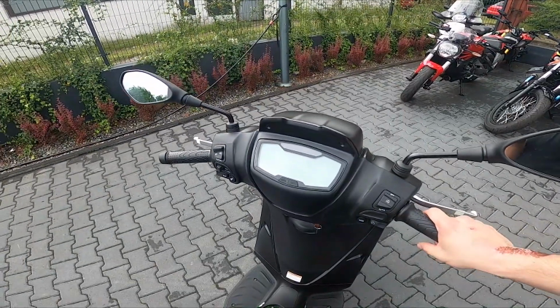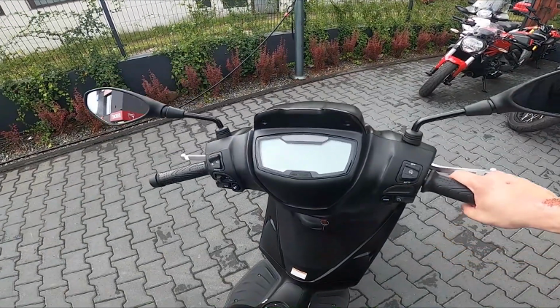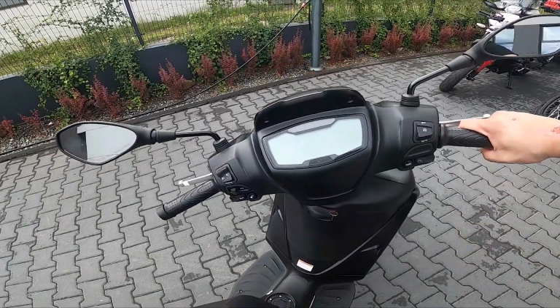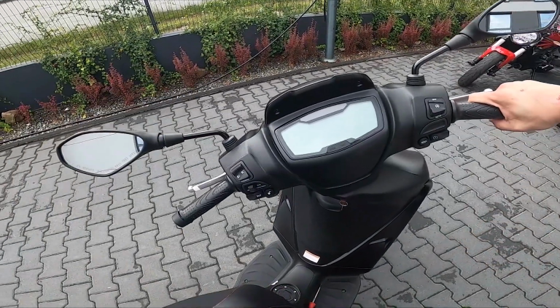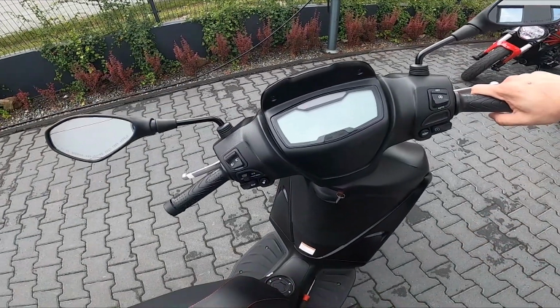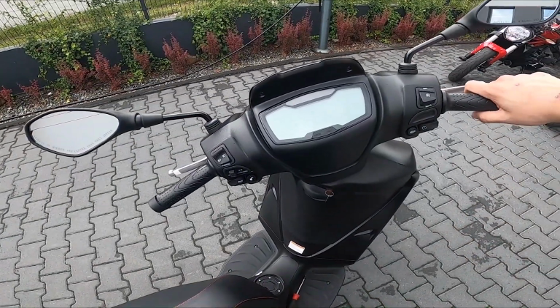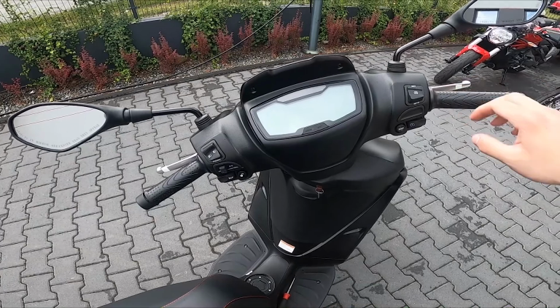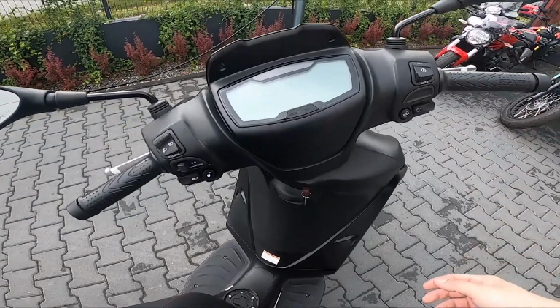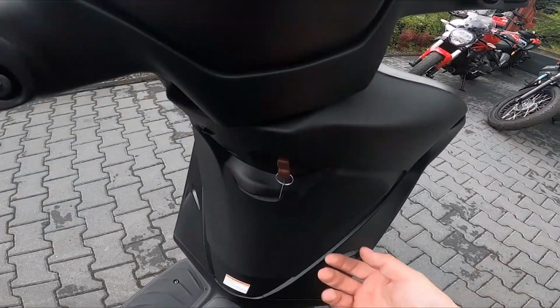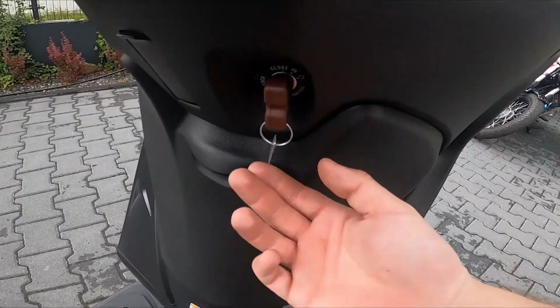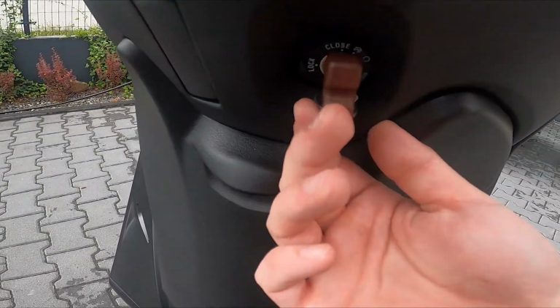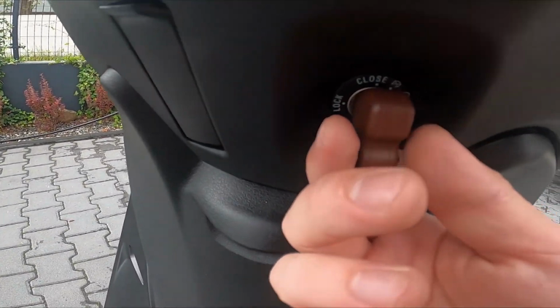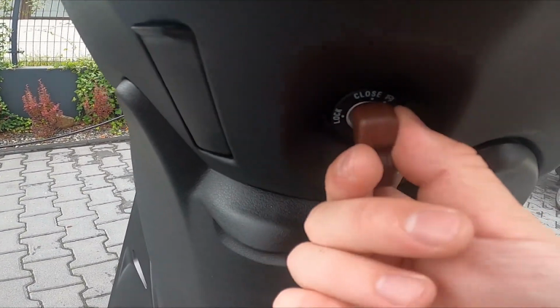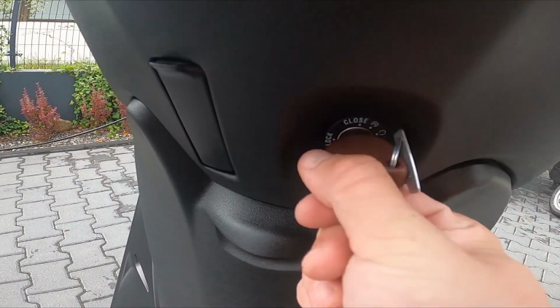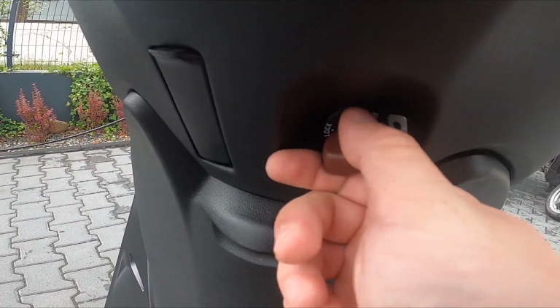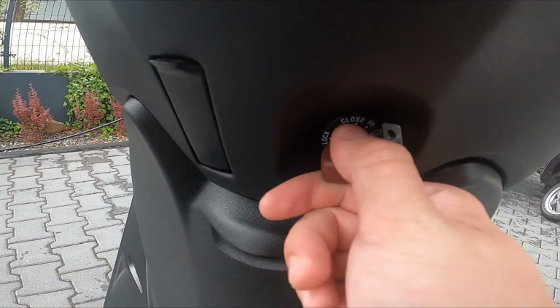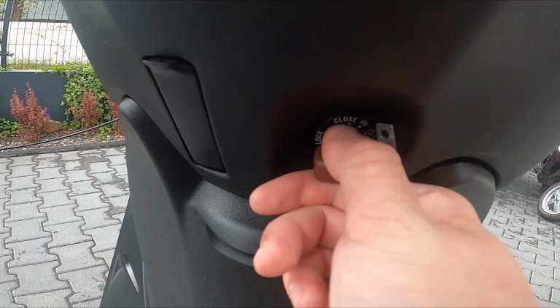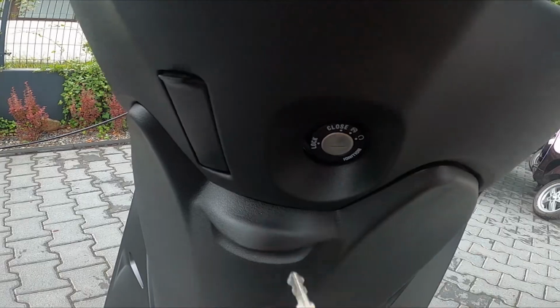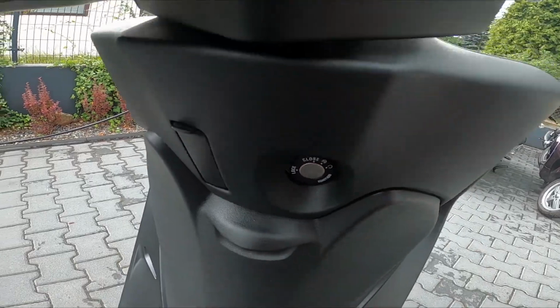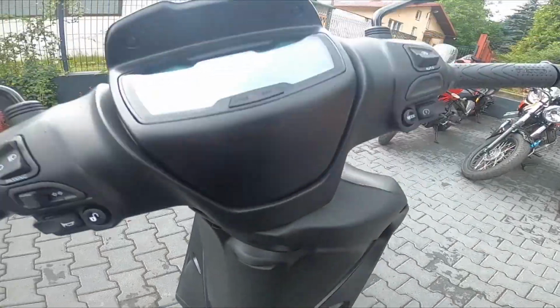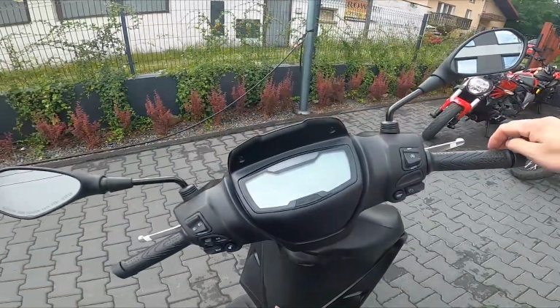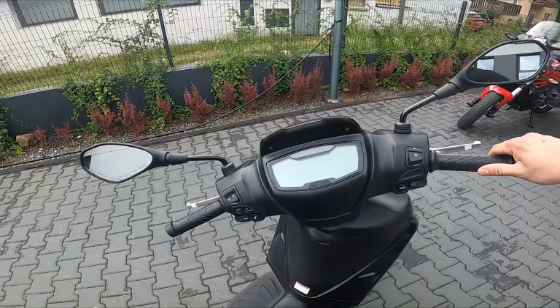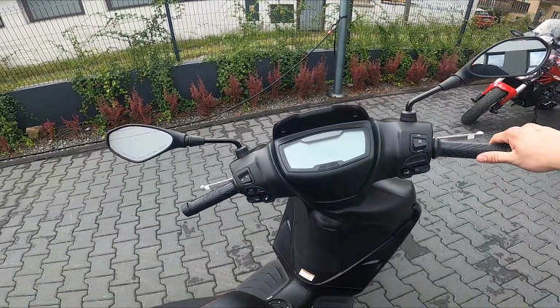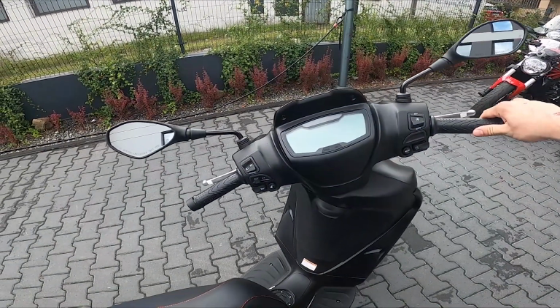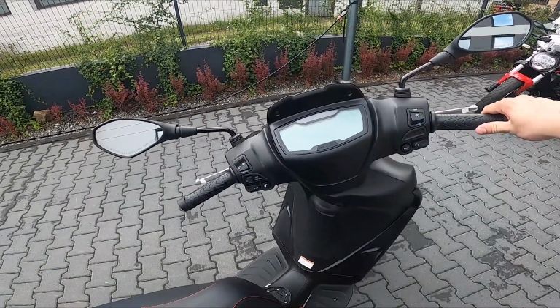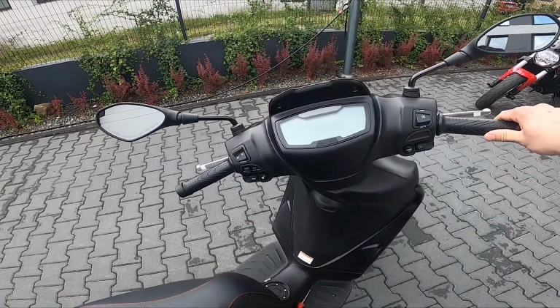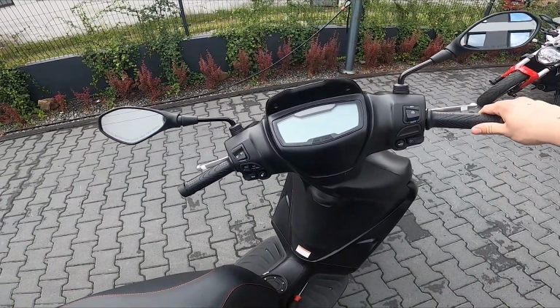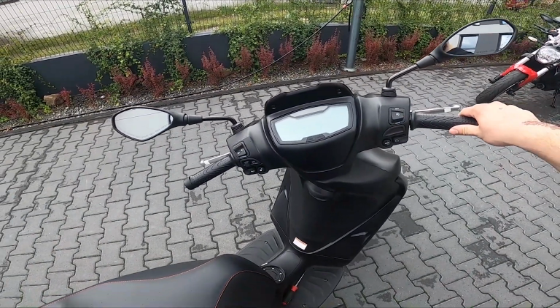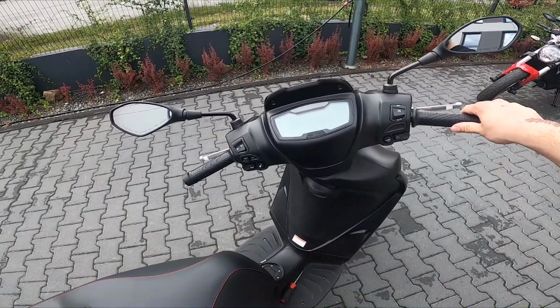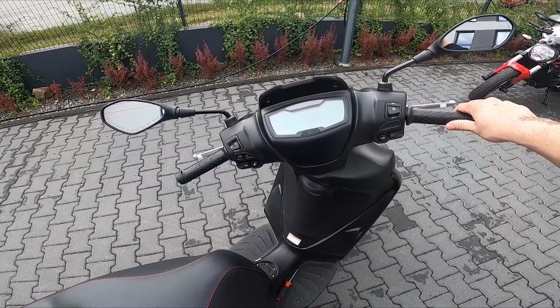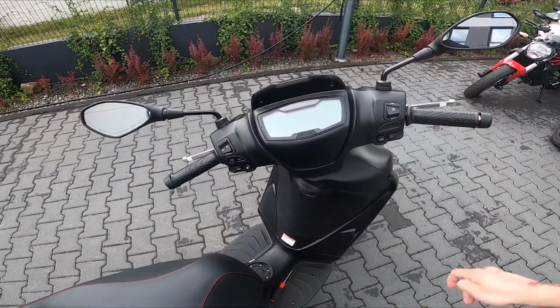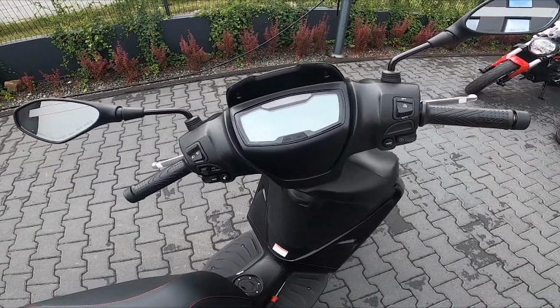Now you can switch the ignition to the left and take out the key. As you can see, the steering is now locked. To unlock it: